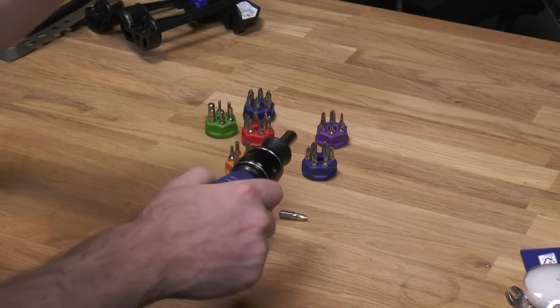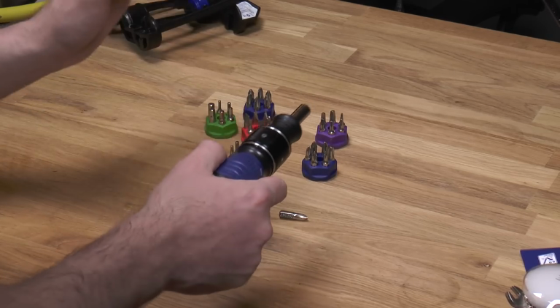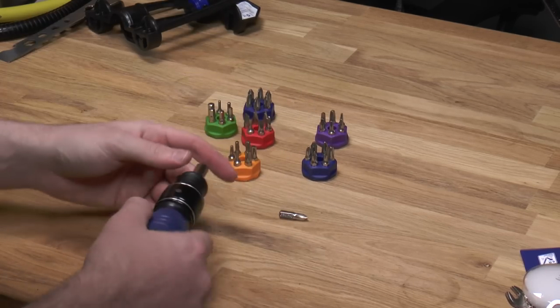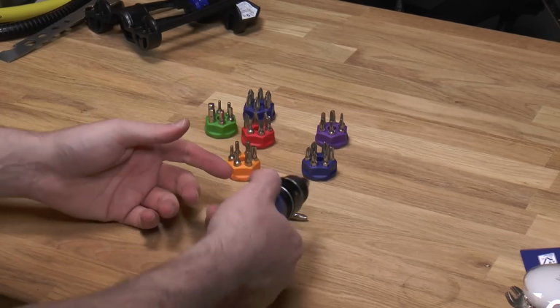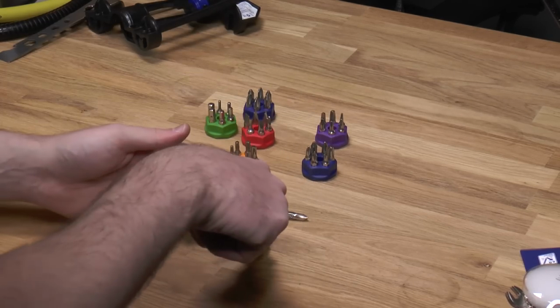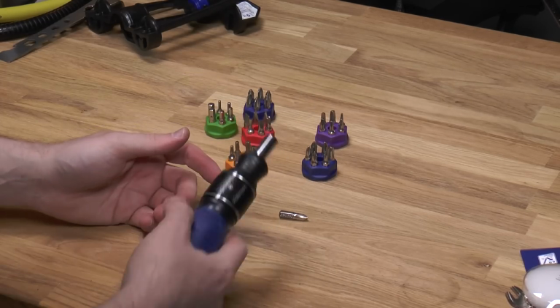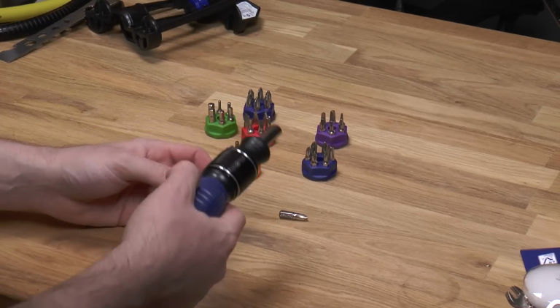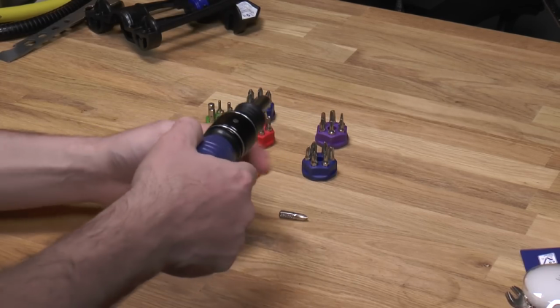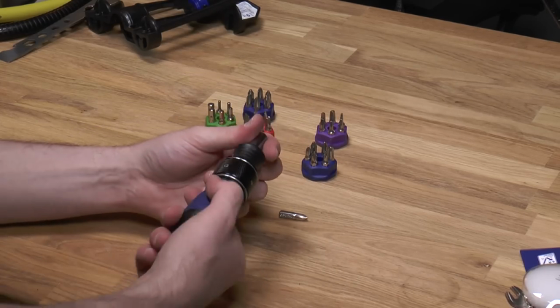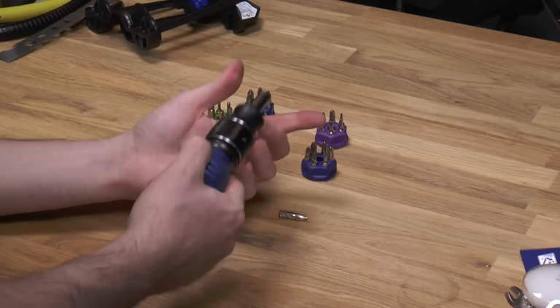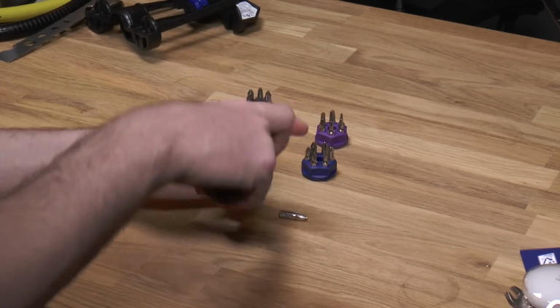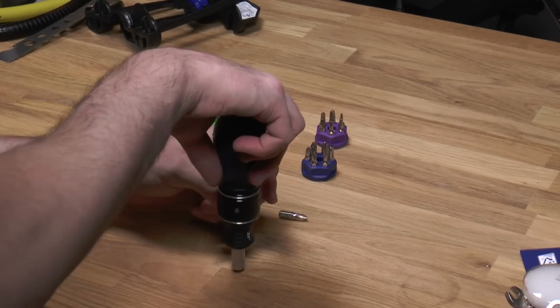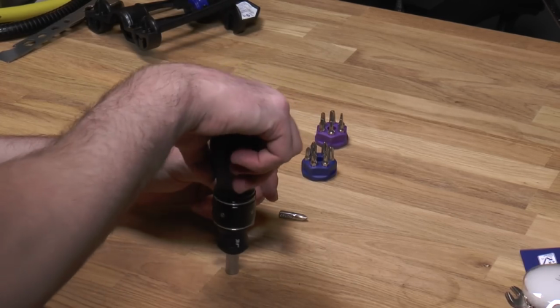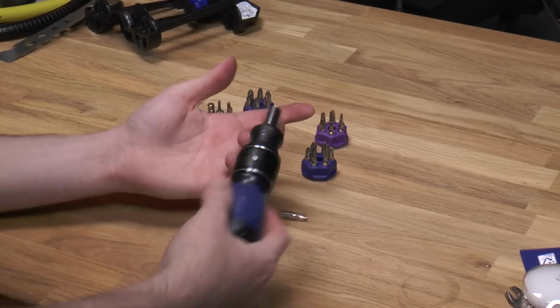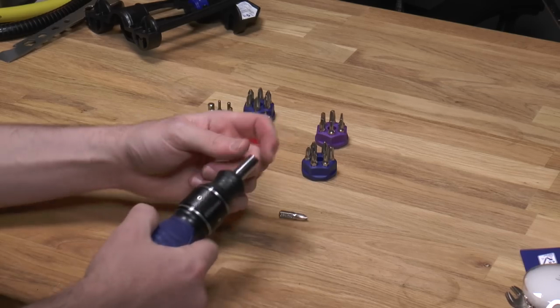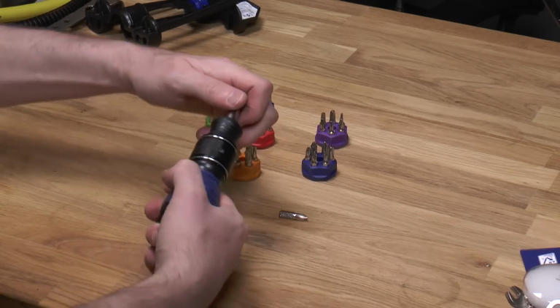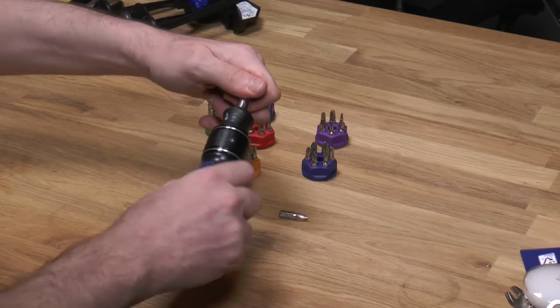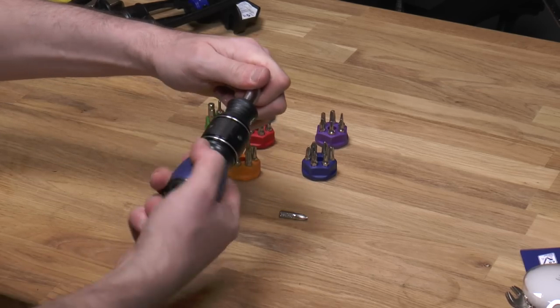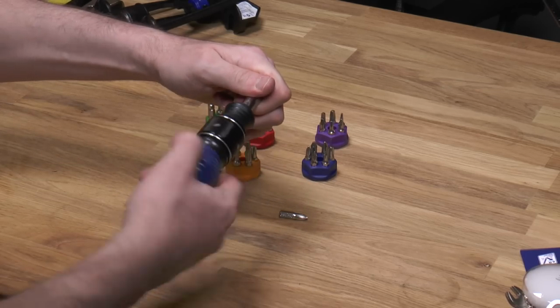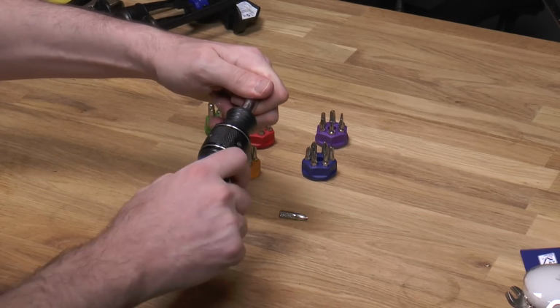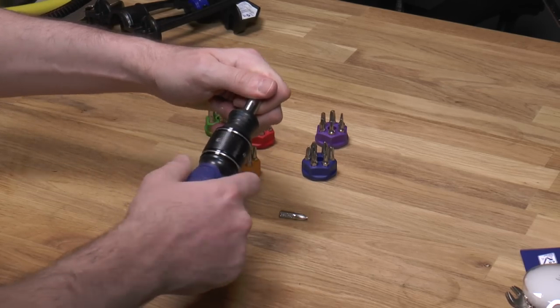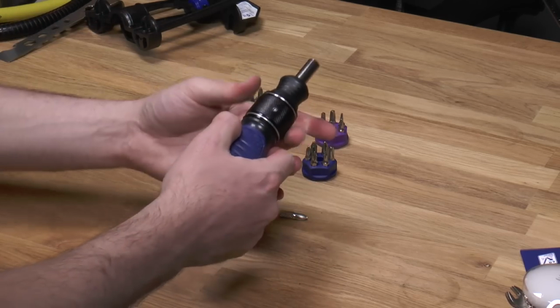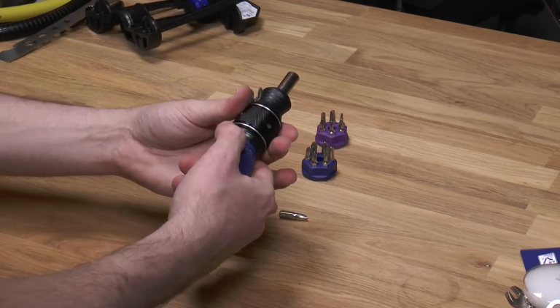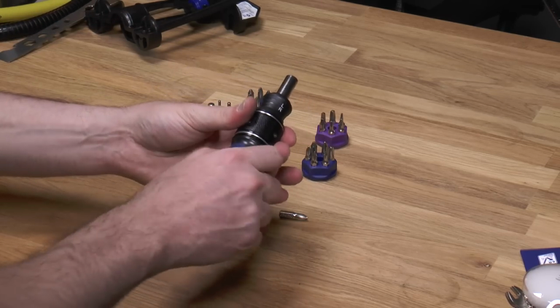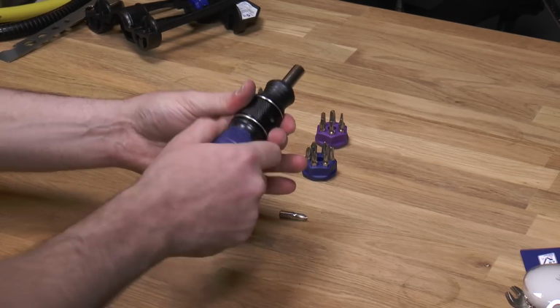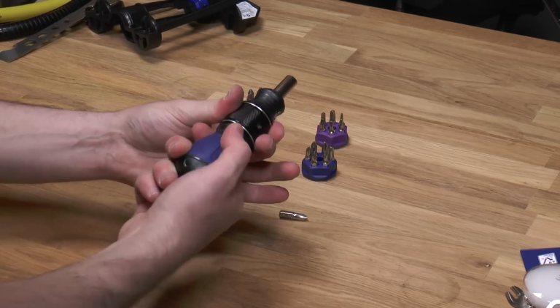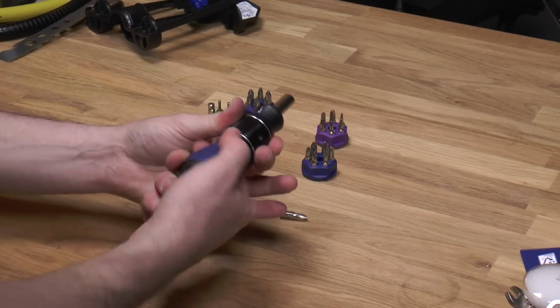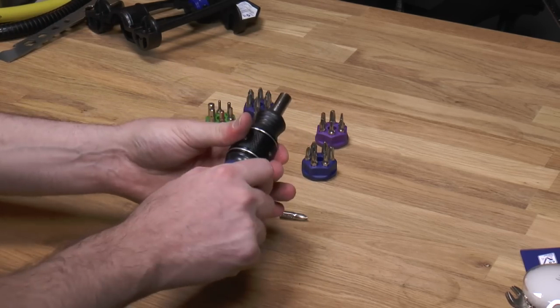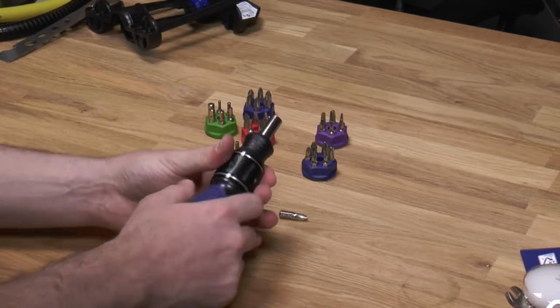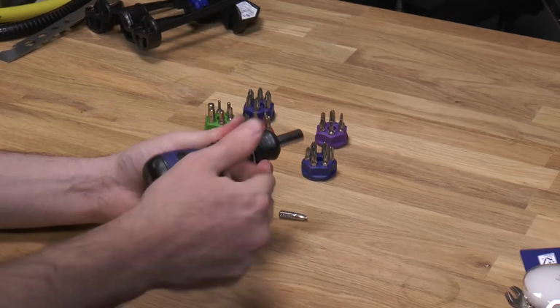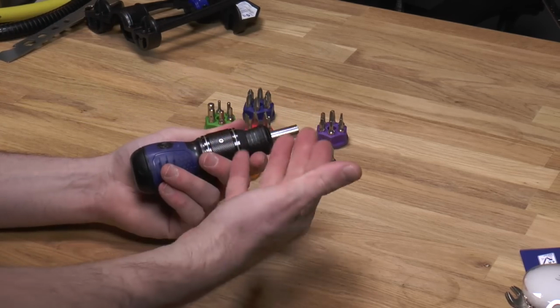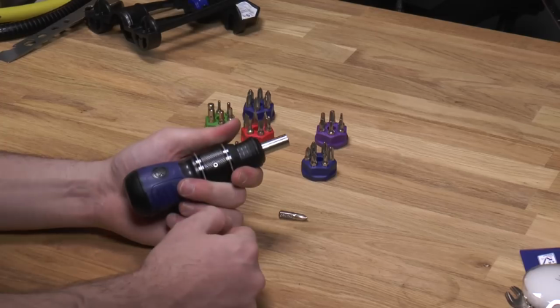Hands free, you just don't have a fastener like in this demonstration here. Or you hold the sleeve and it goes twice as fast.